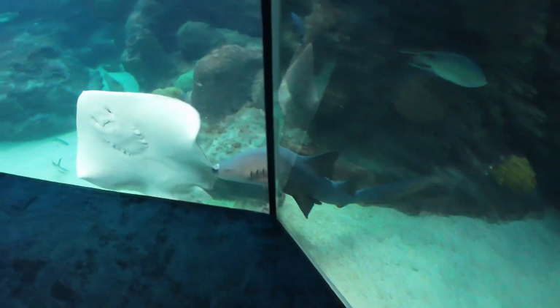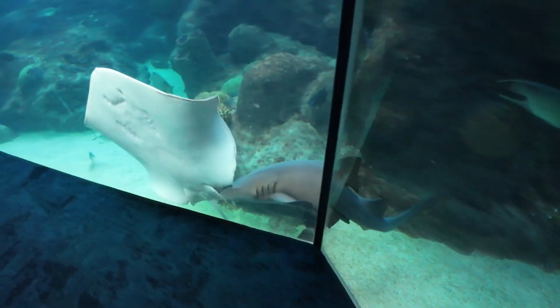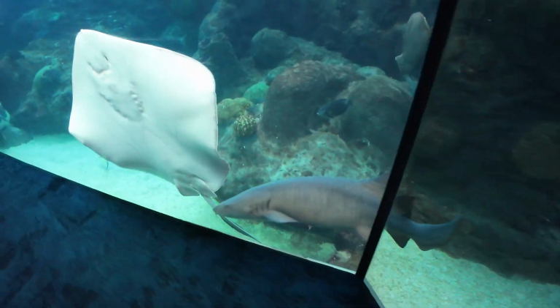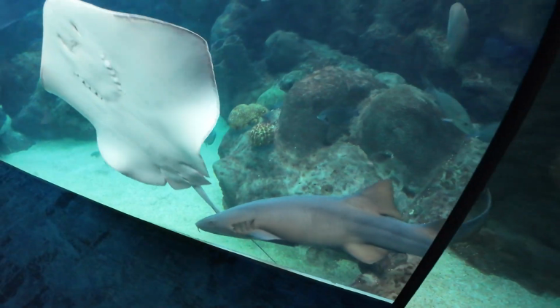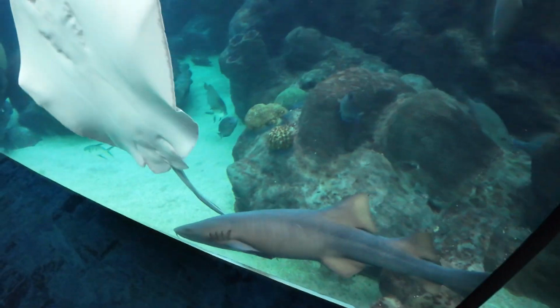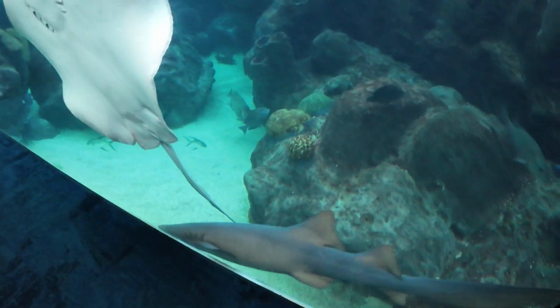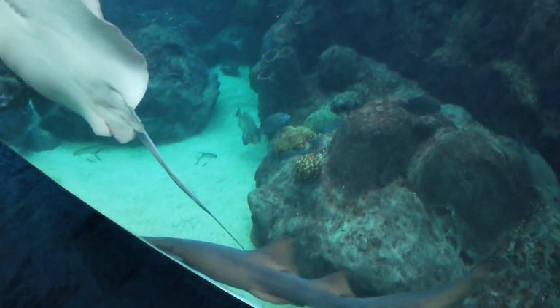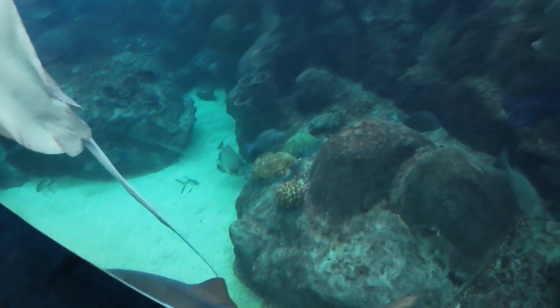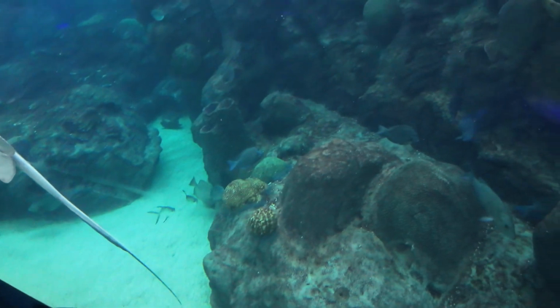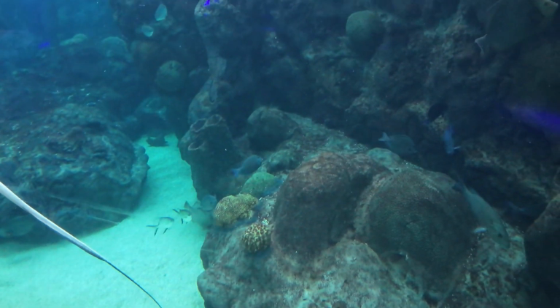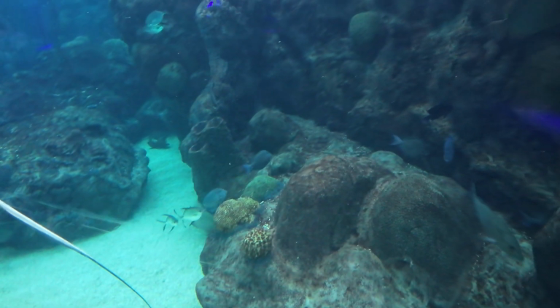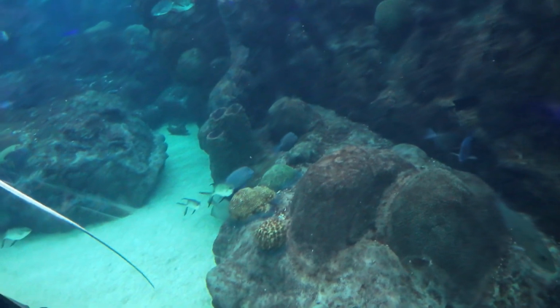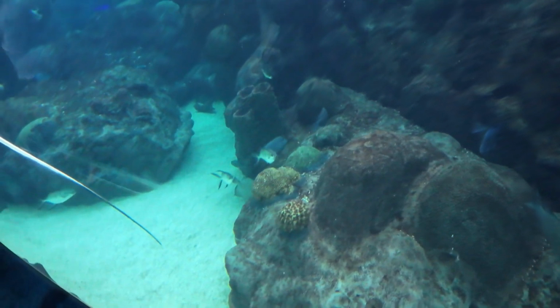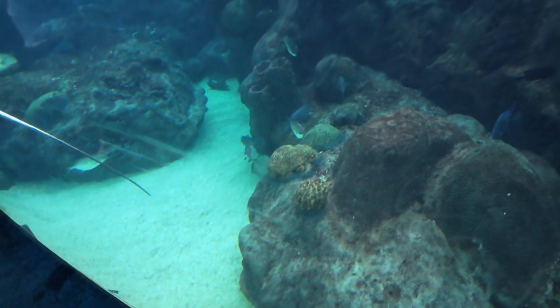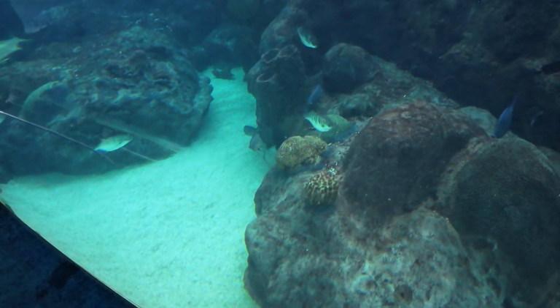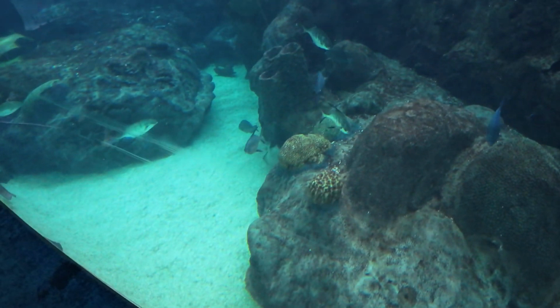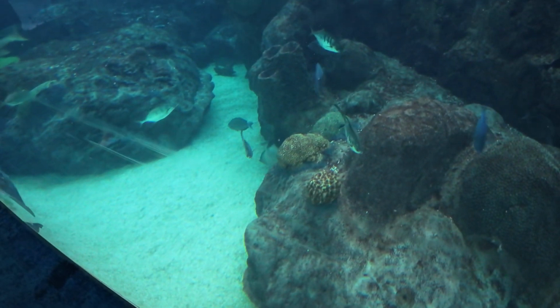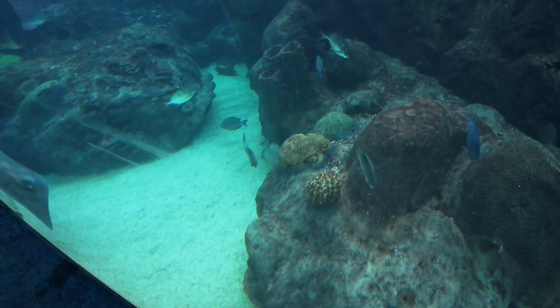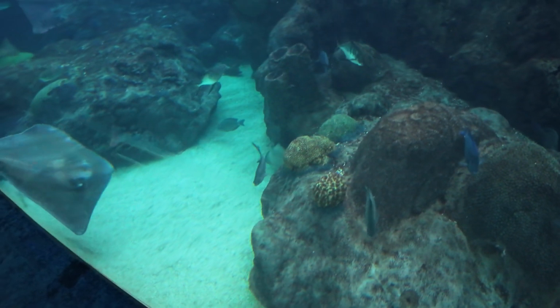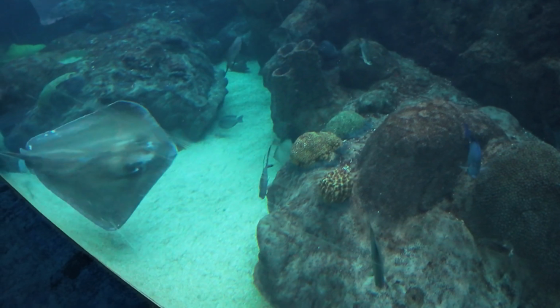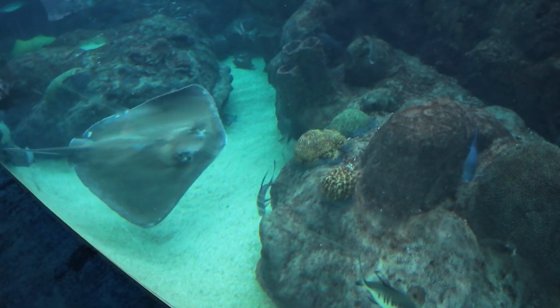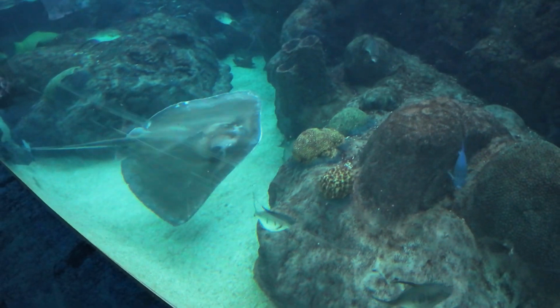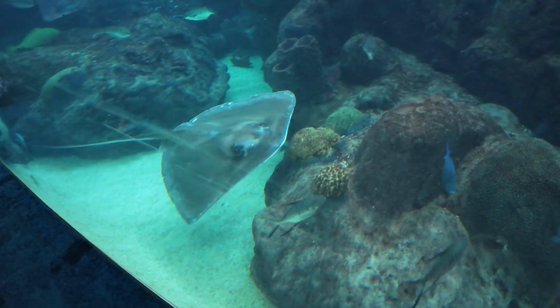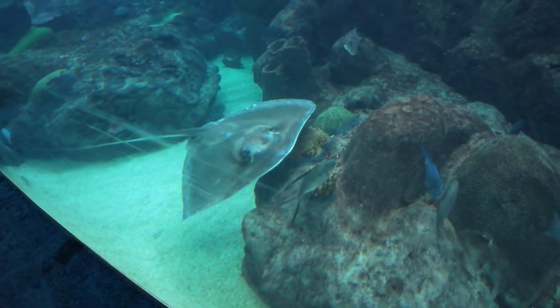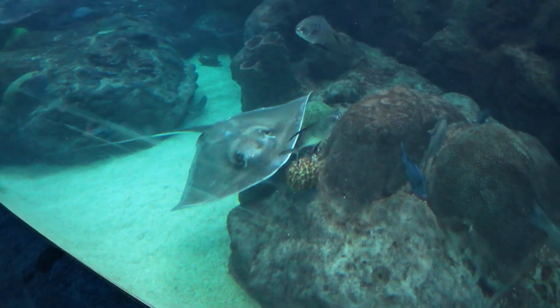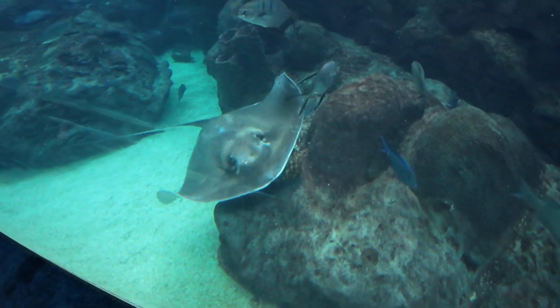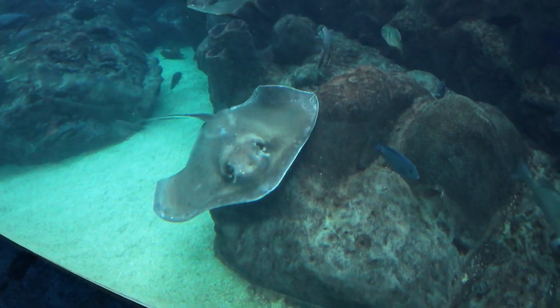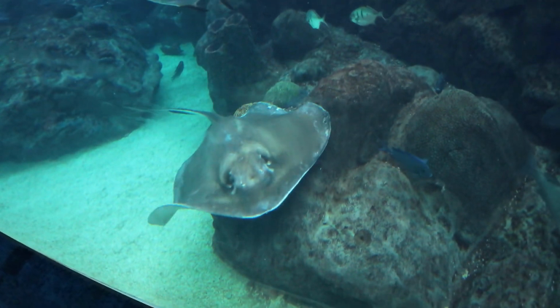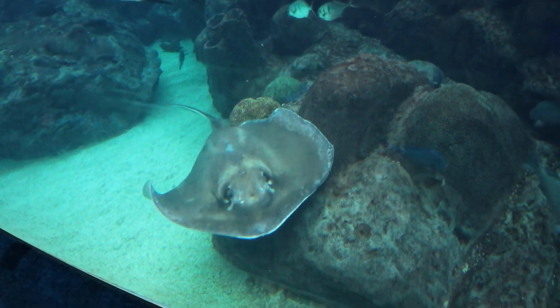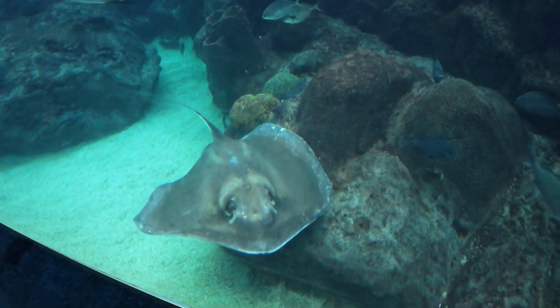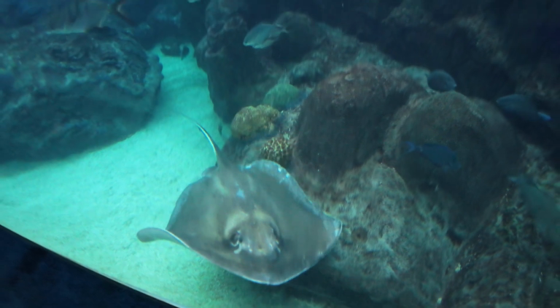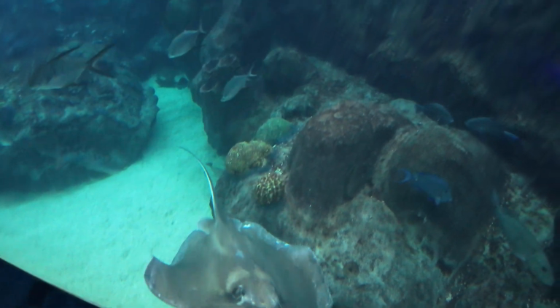Nurse shark, stingray. Again, this is about 27 feet at the deepest point, so you are going to have a little bit of color loss, and we'll see if this camera compensates for that.